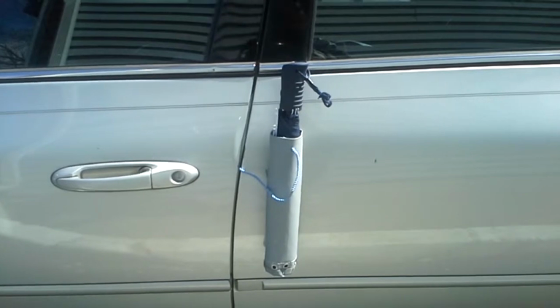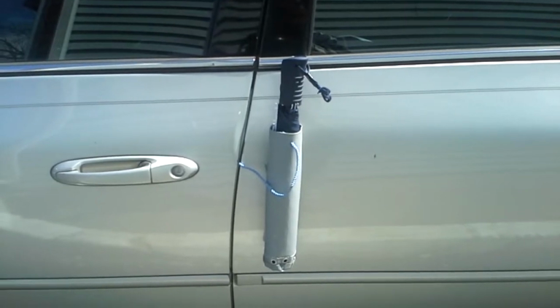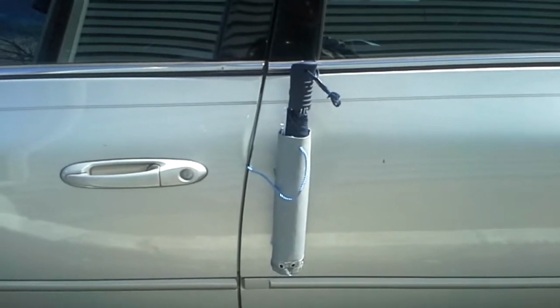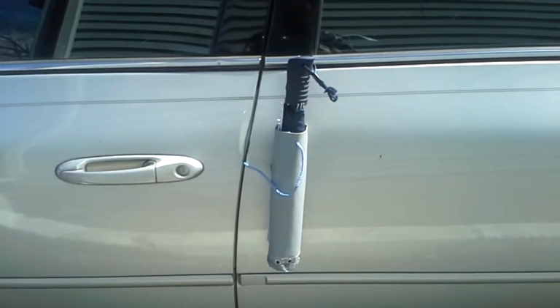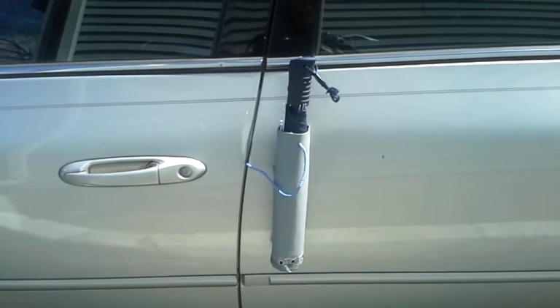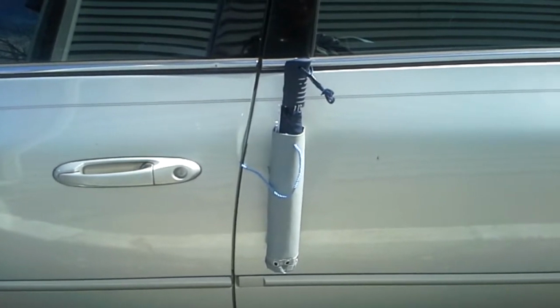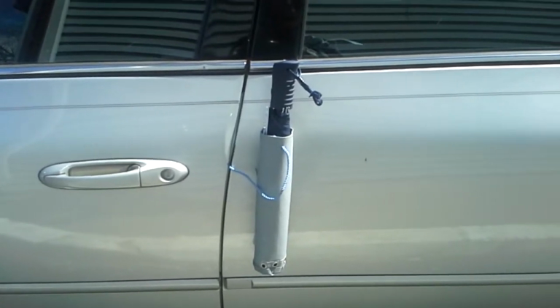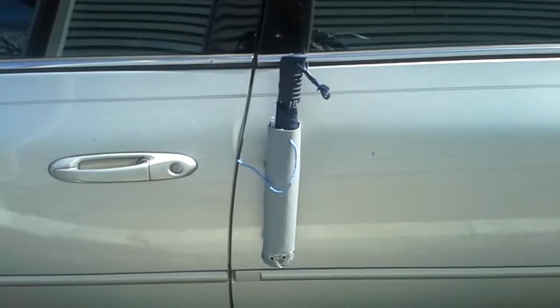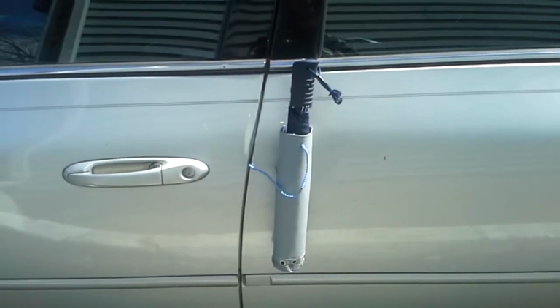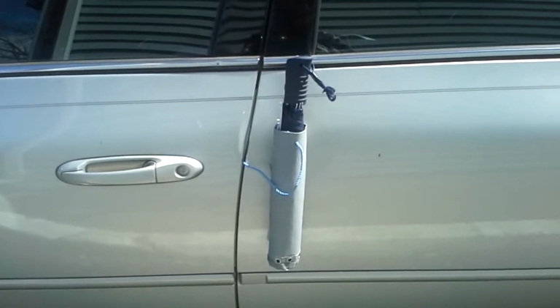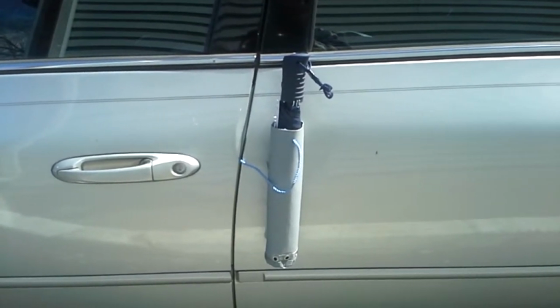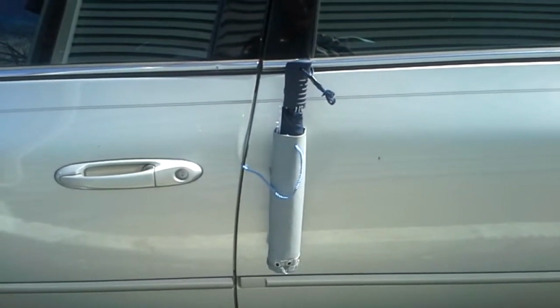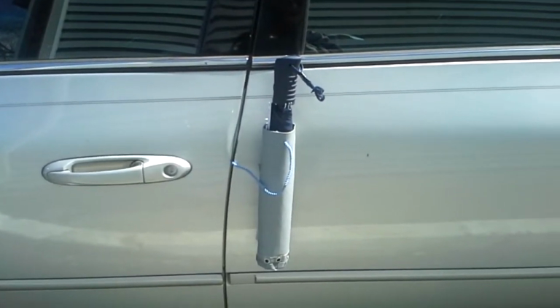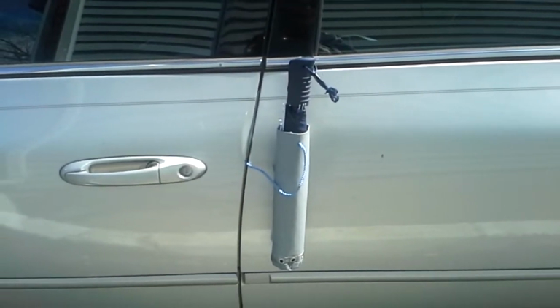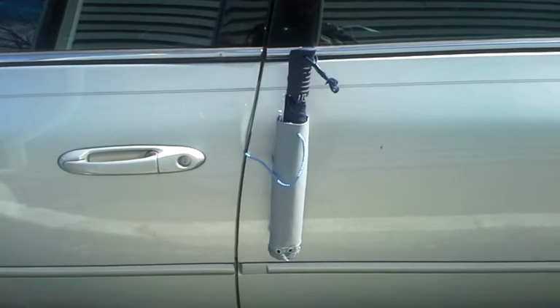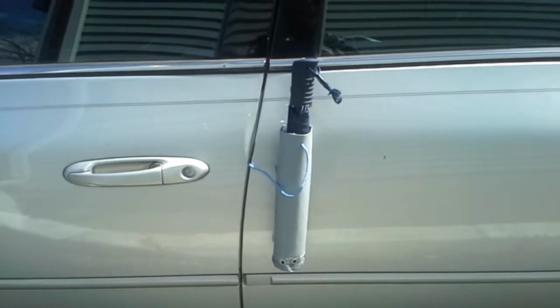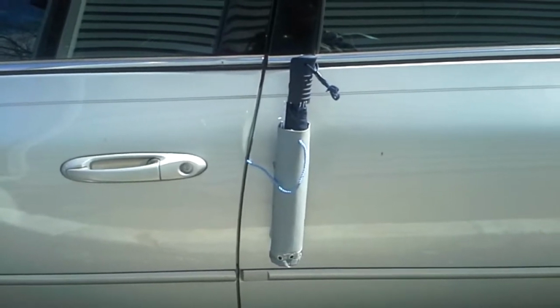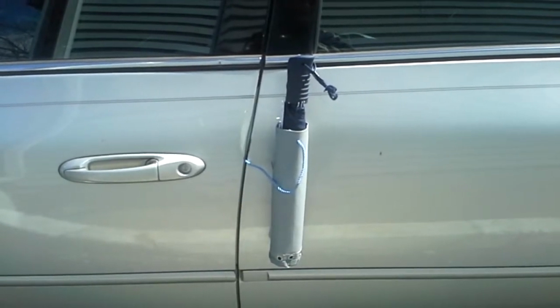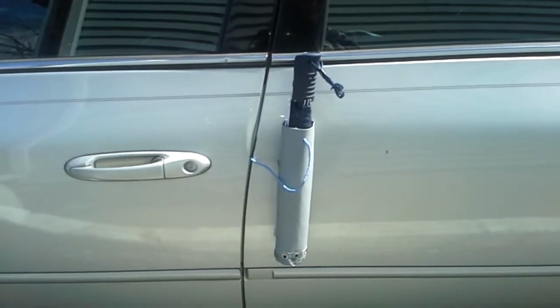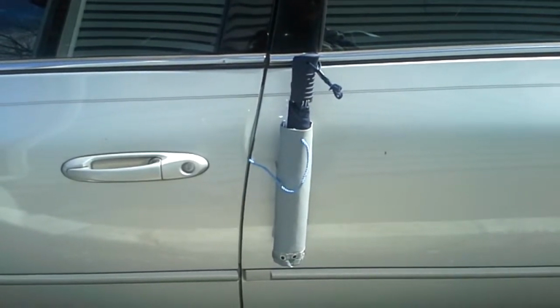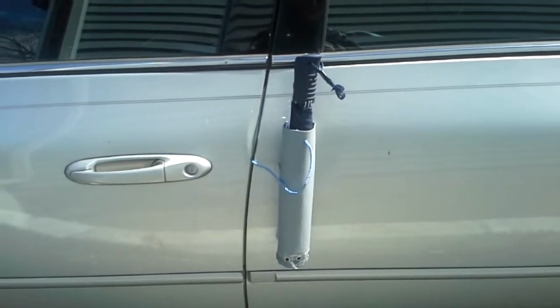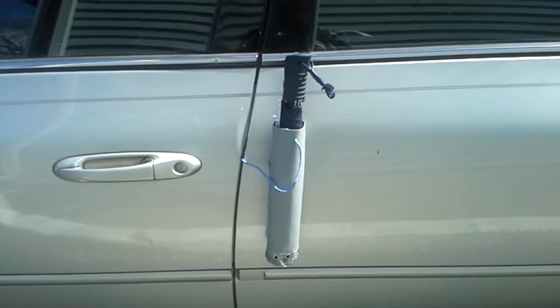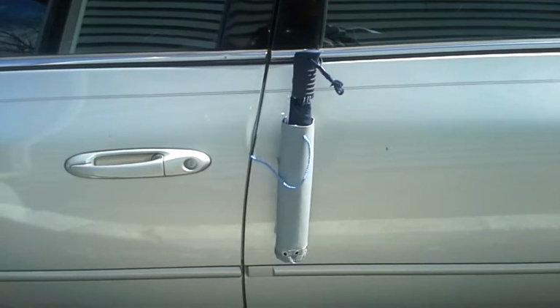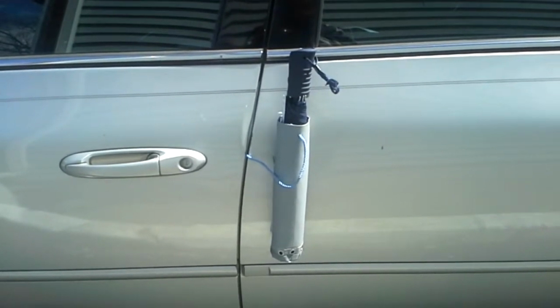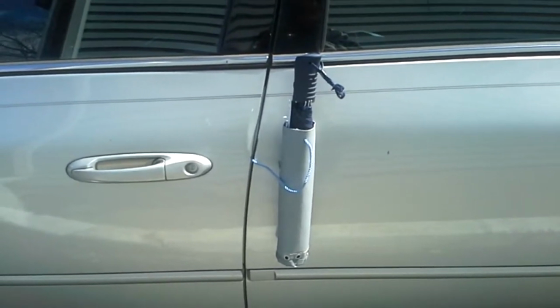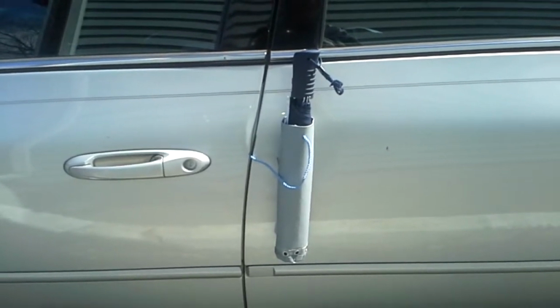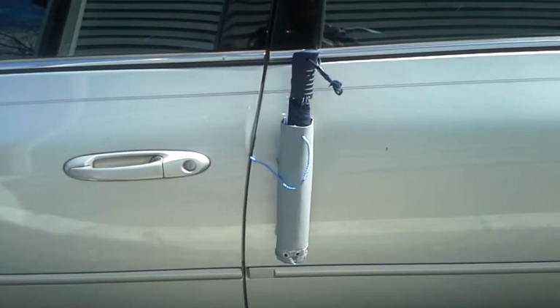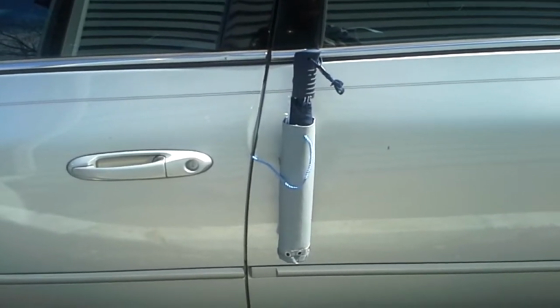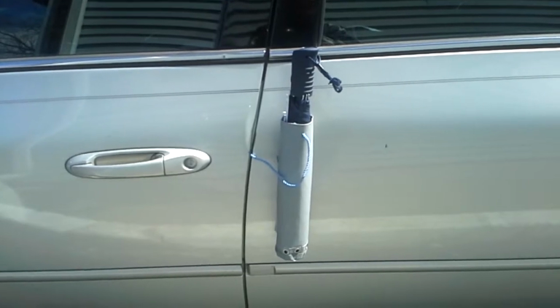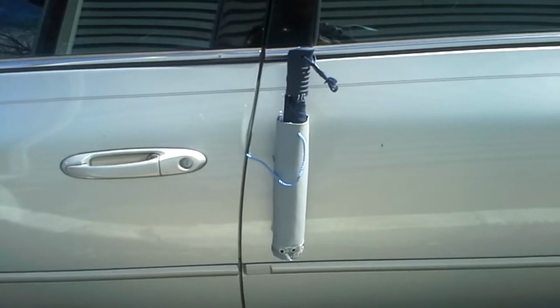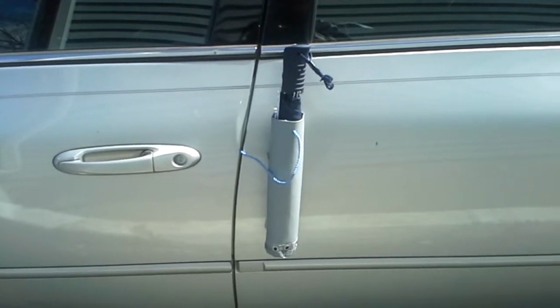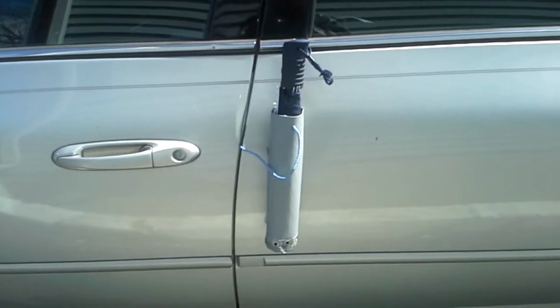I think this idea is unique and doable. The magnetic strip is not too strong, so it won't scratch the car door.